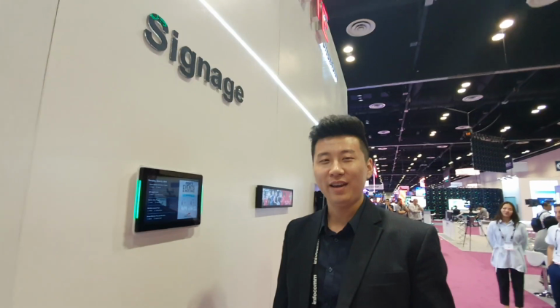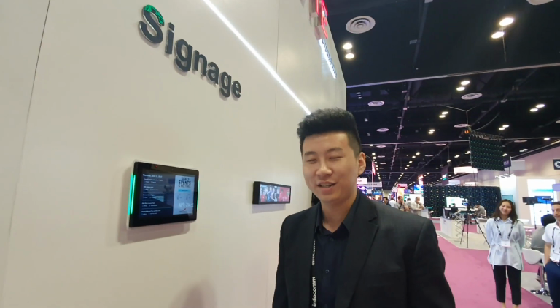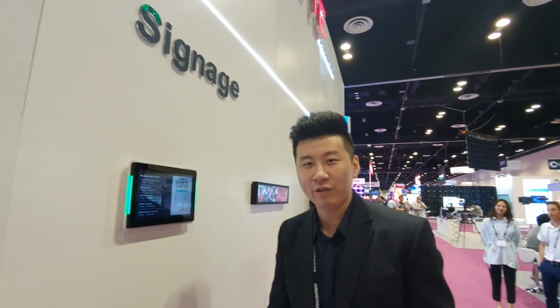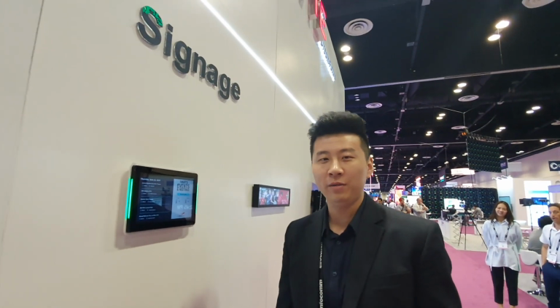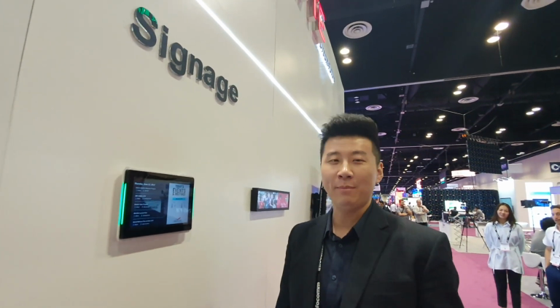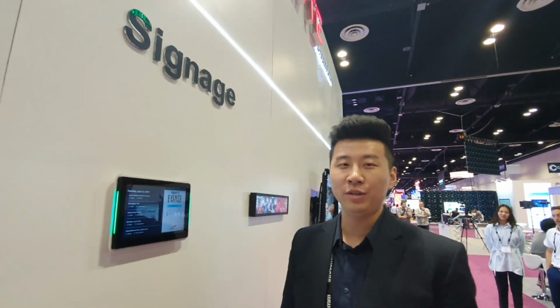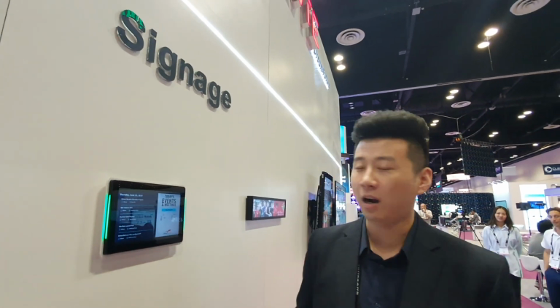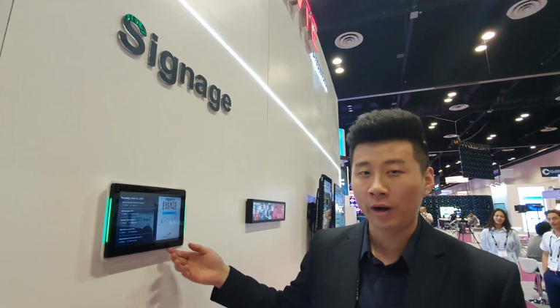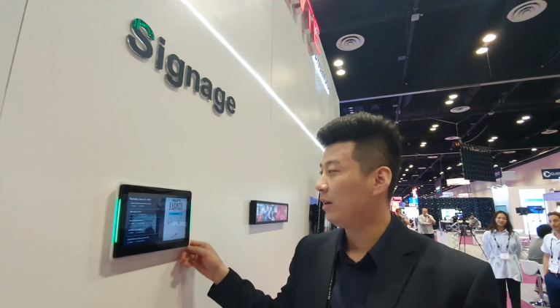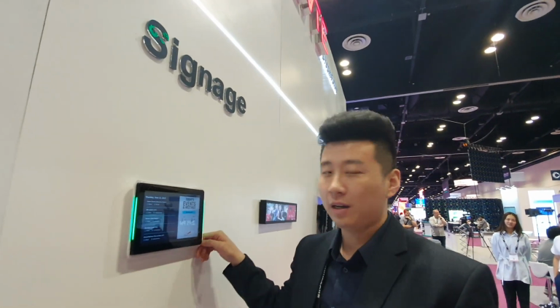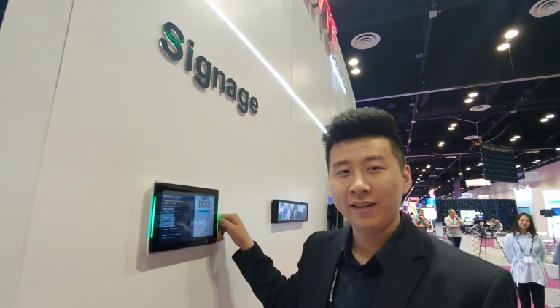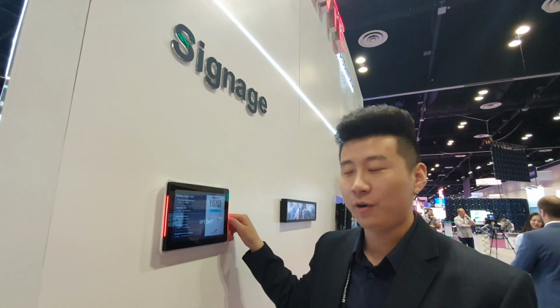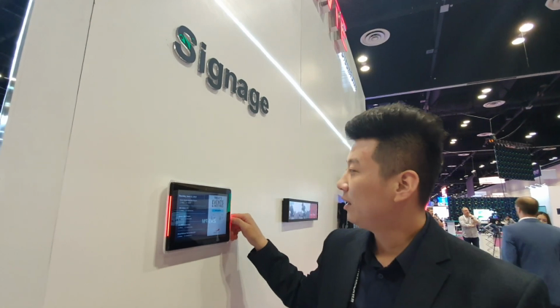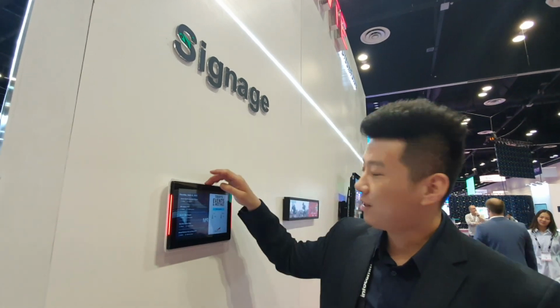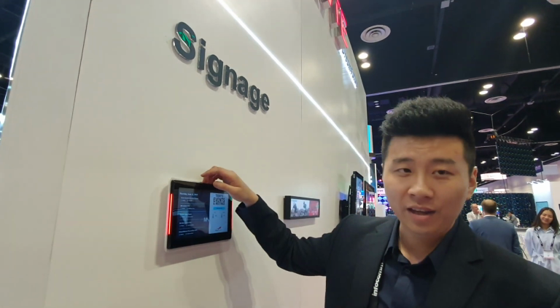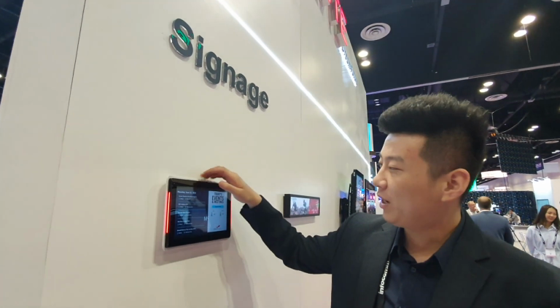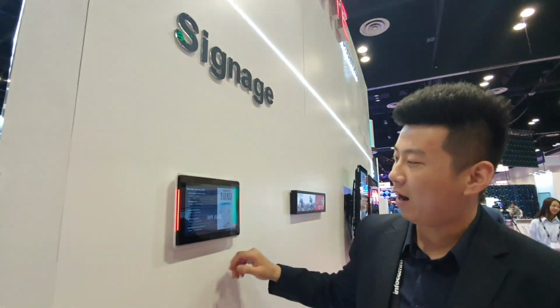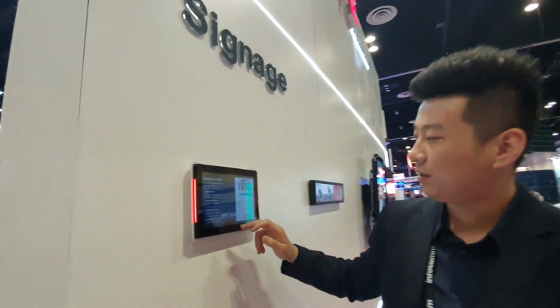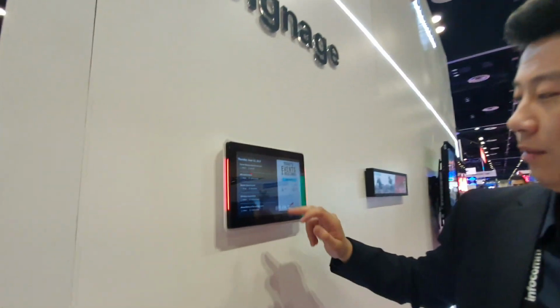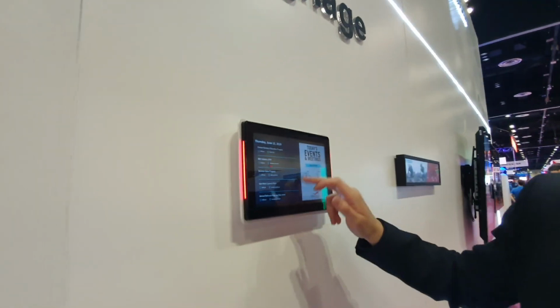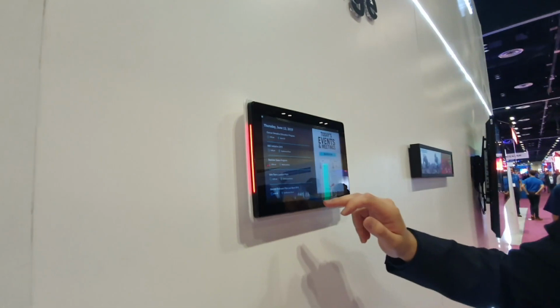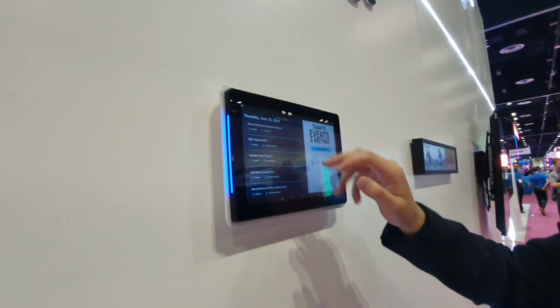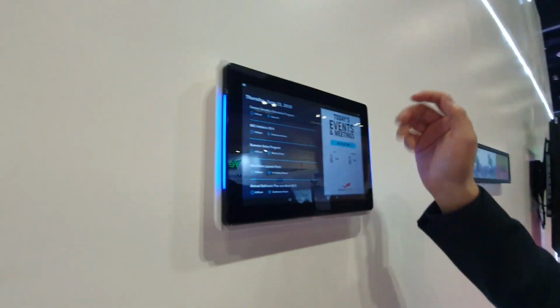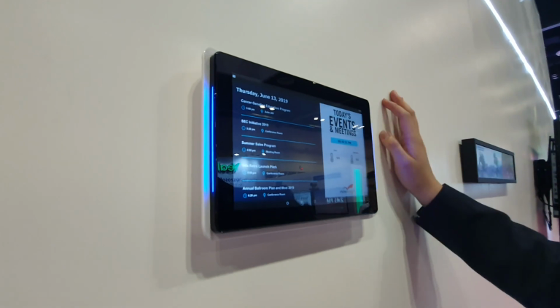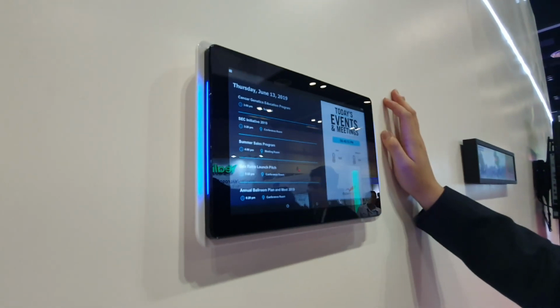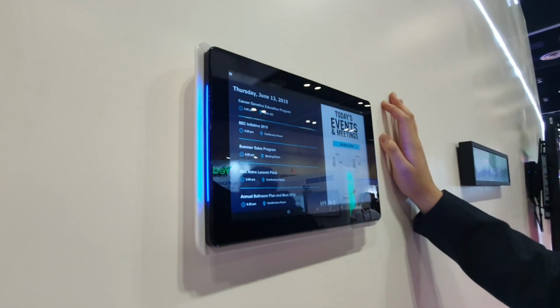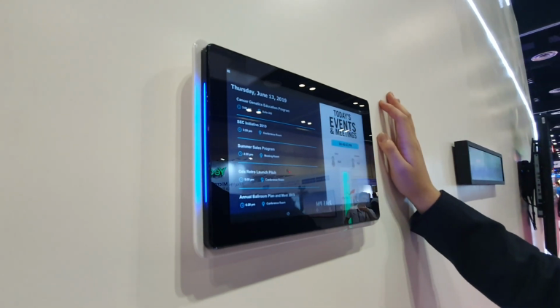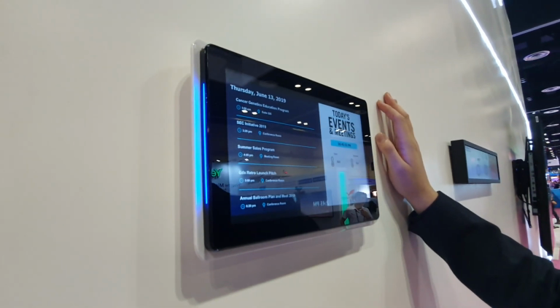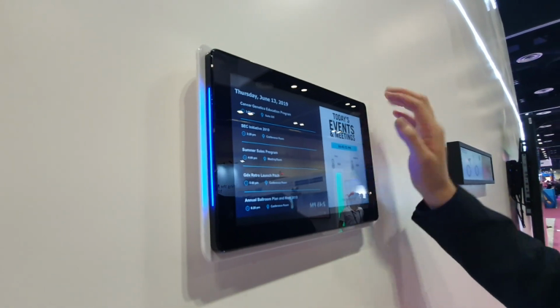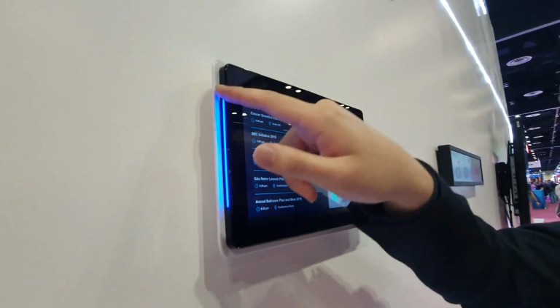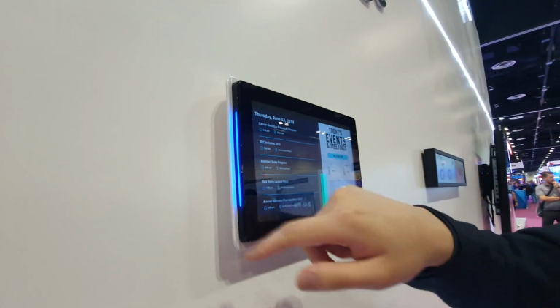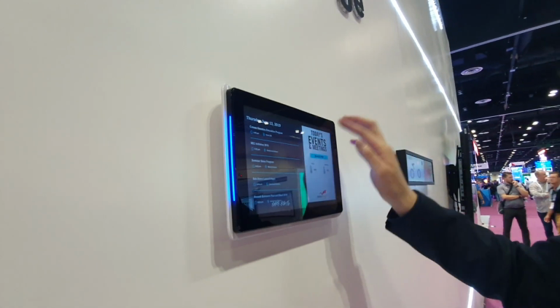Hey guys, this is Frank from GoodView. I'm here to introduce our hardware with NoviSign software. This is a 10-inch PoE powered PCAP touch with NoviSign software, and we got the LED light on the sides.